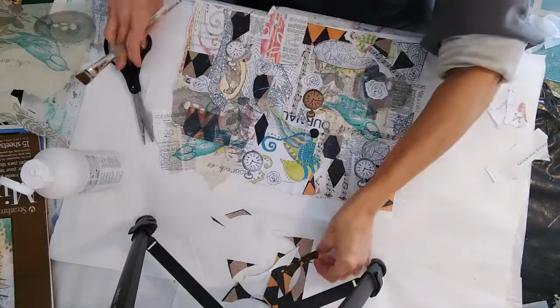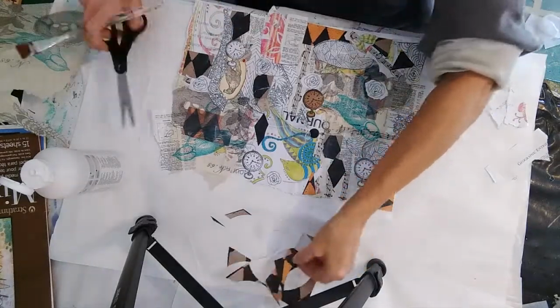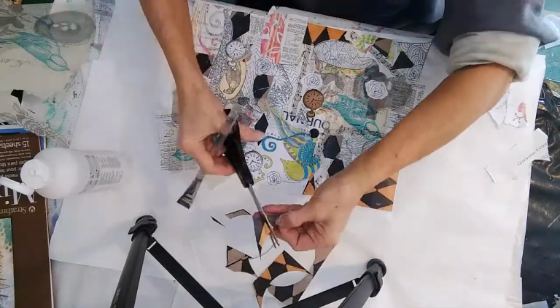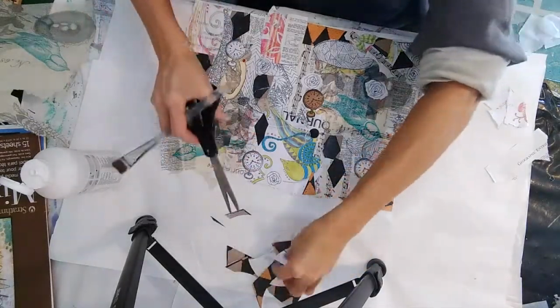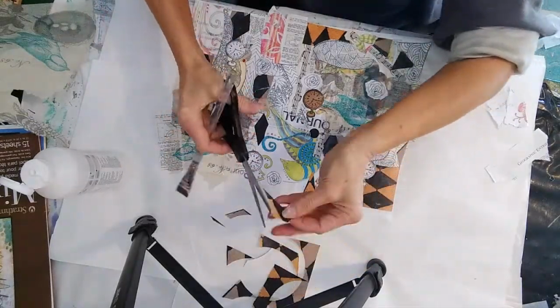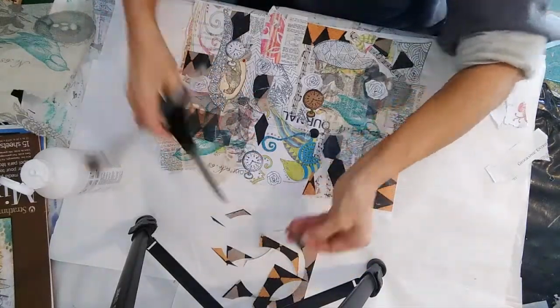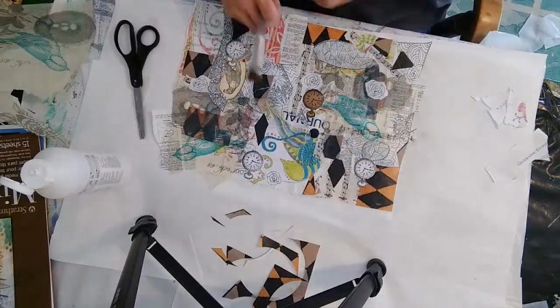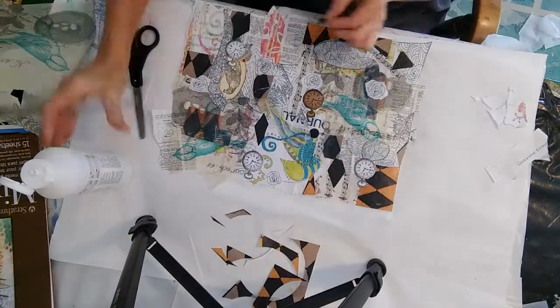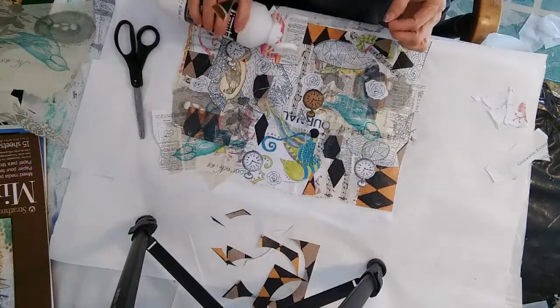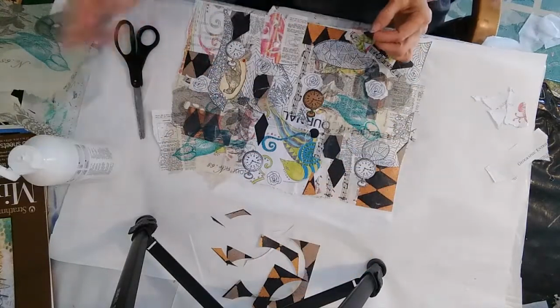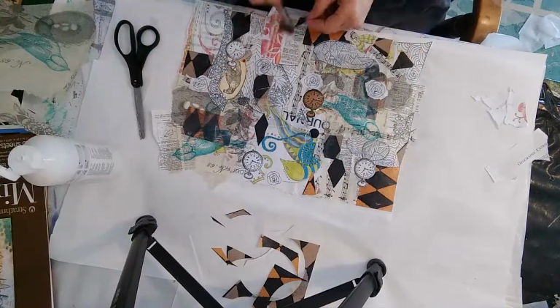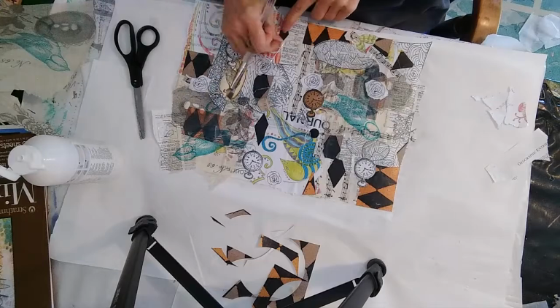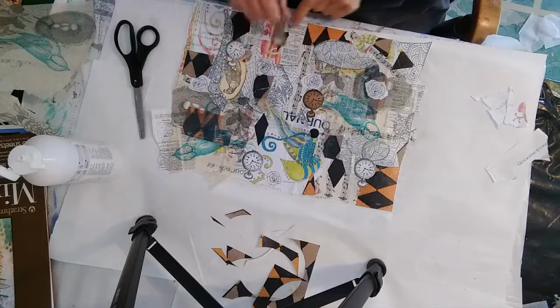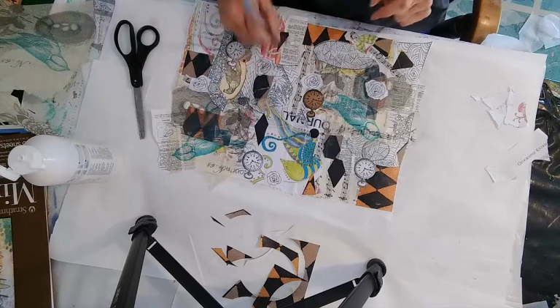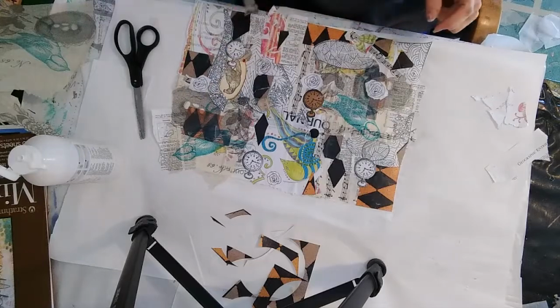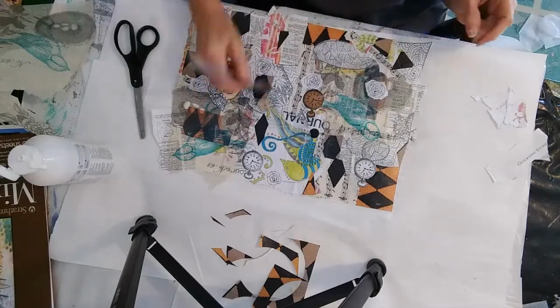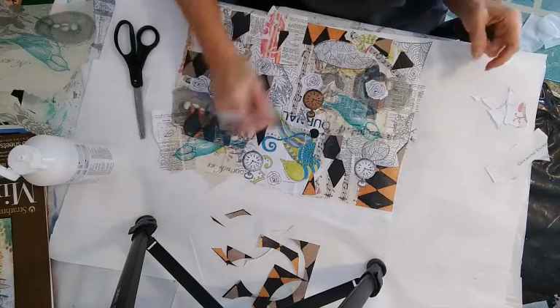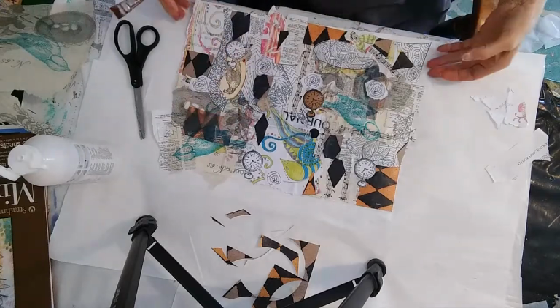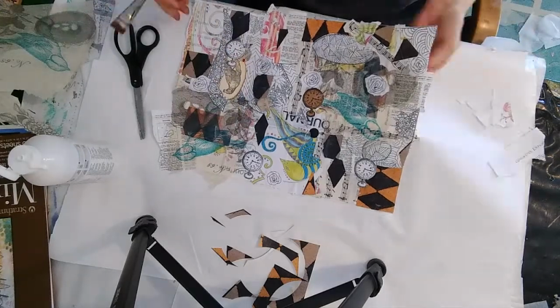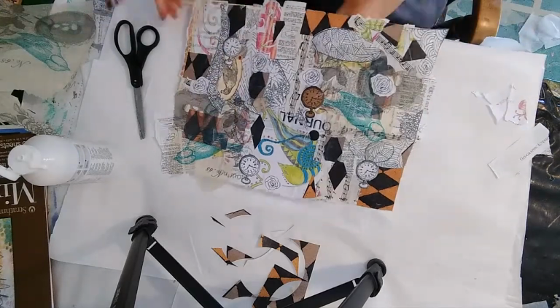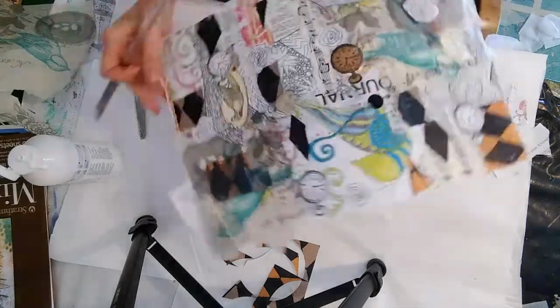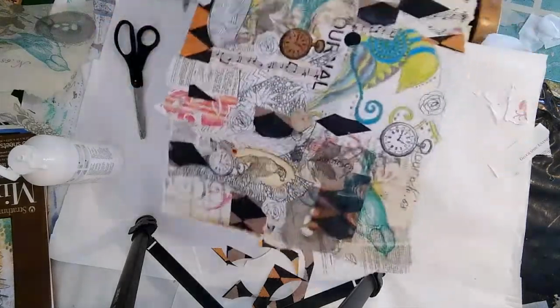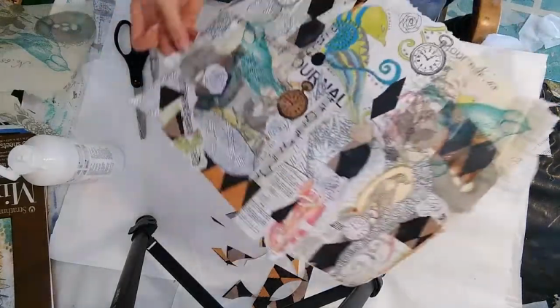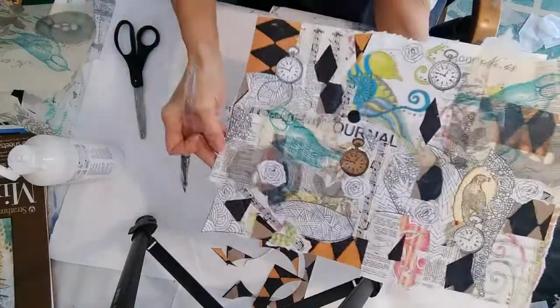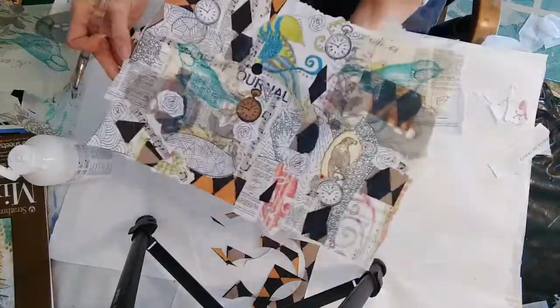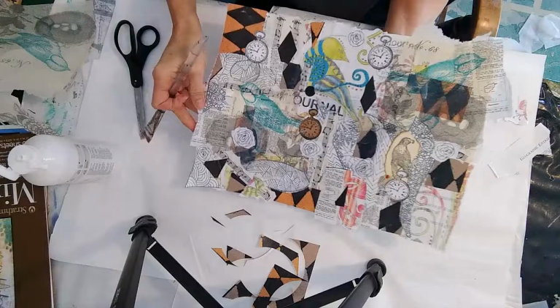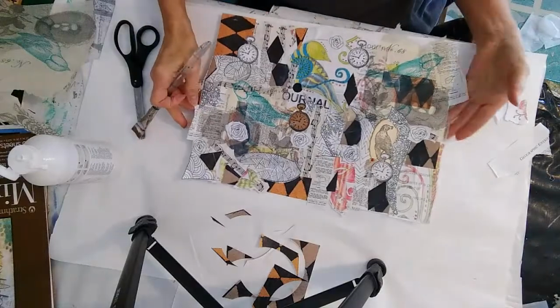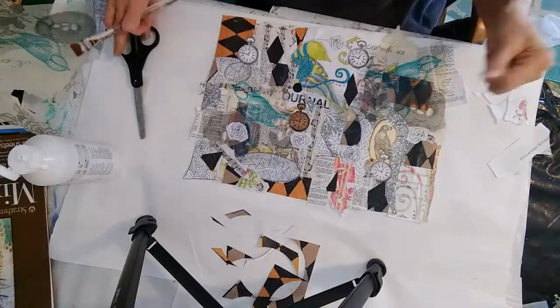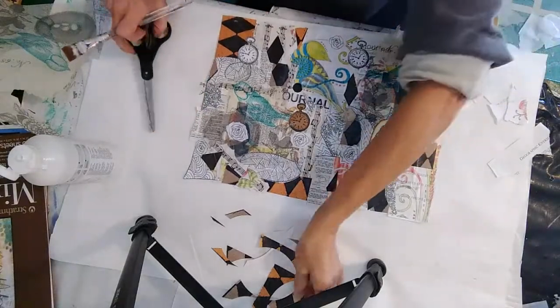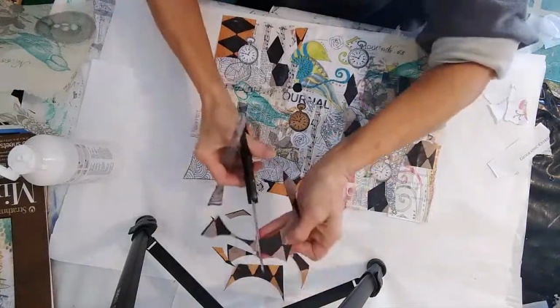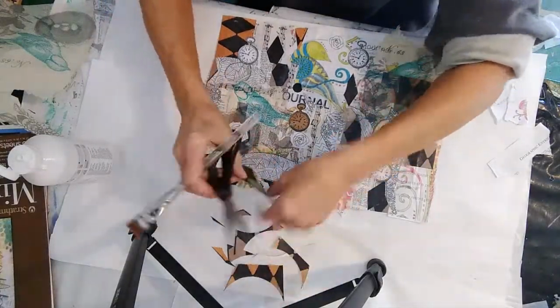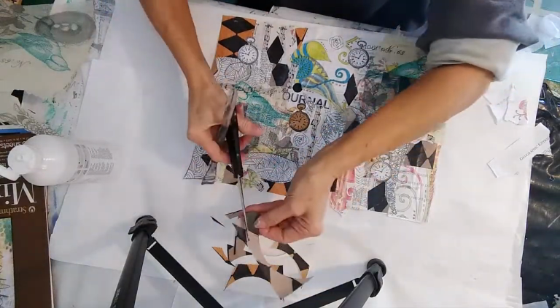At this point it's looking pretty good. I just want to add a few more of the darker color — the orange with the black diamonds.